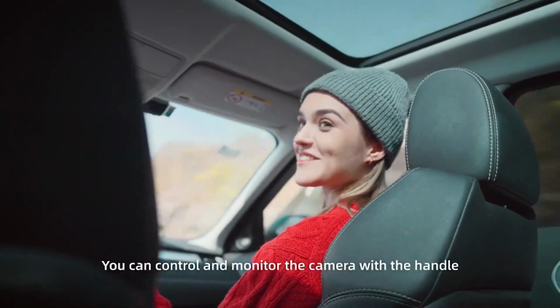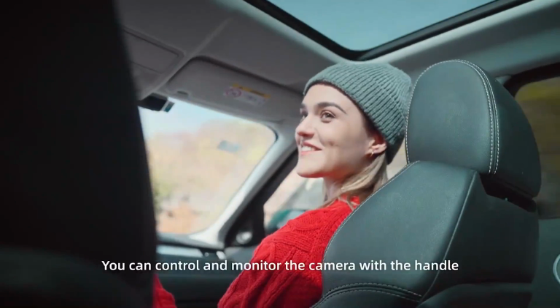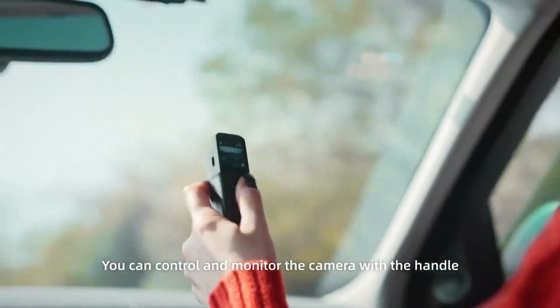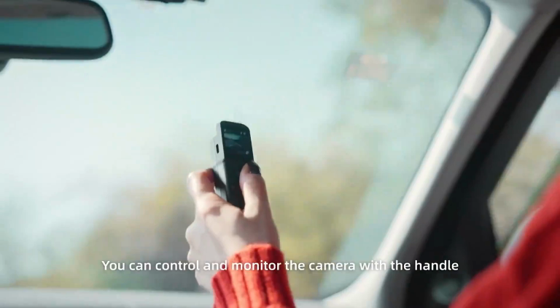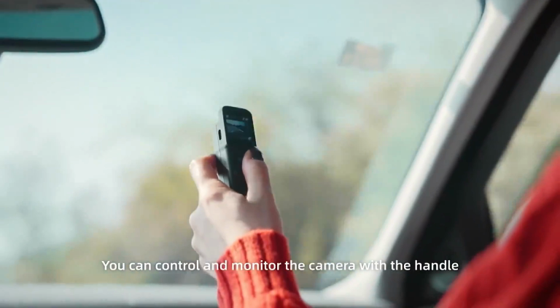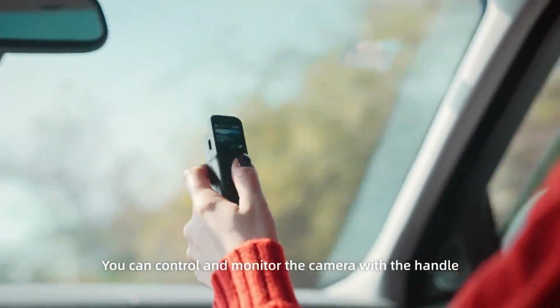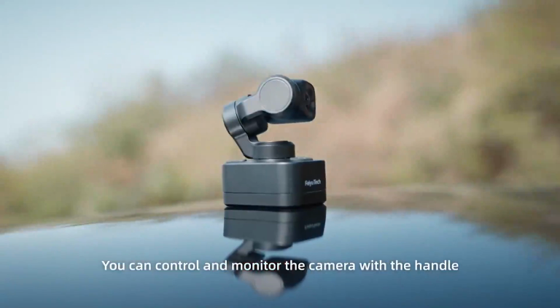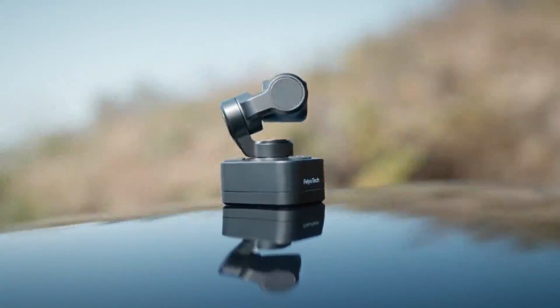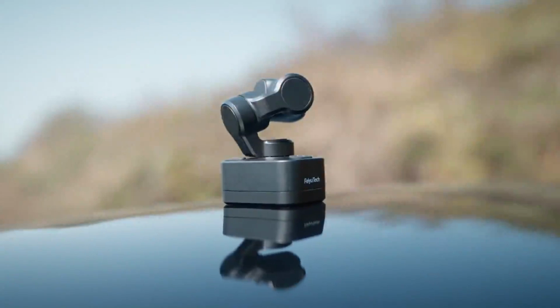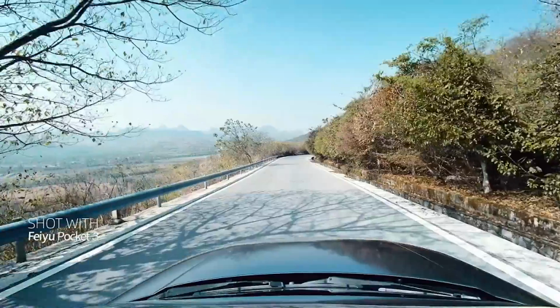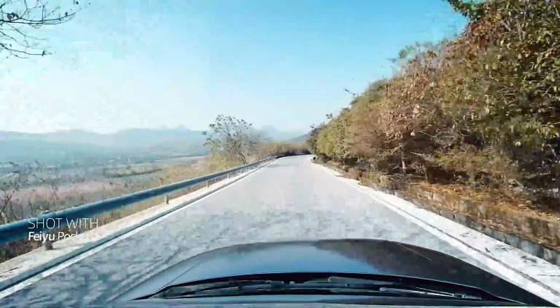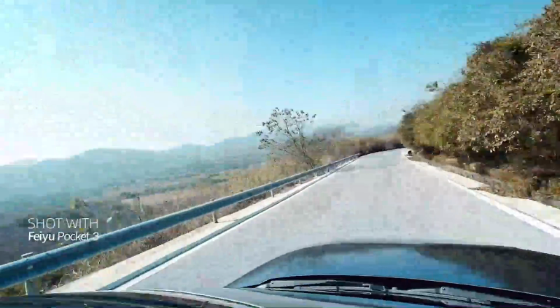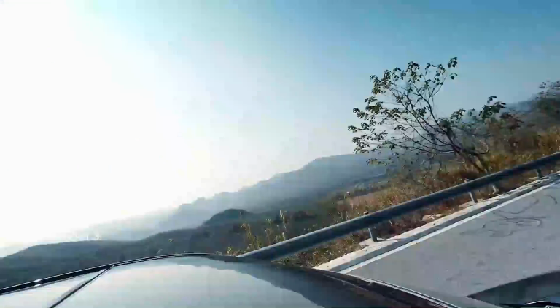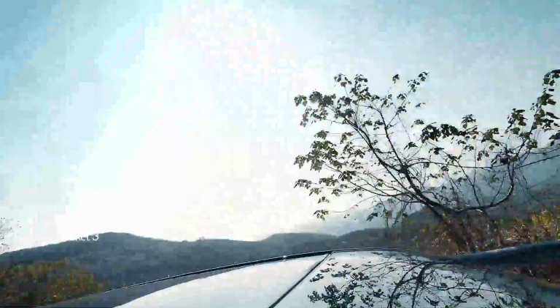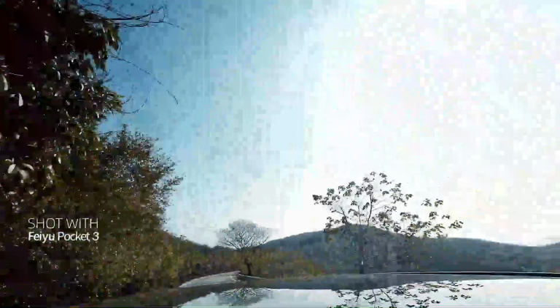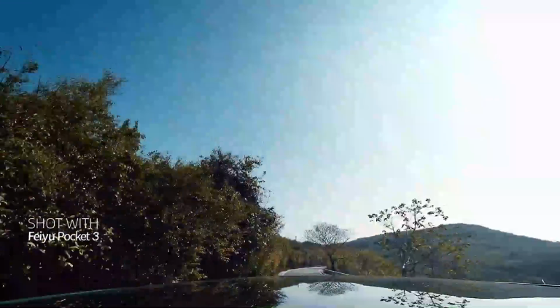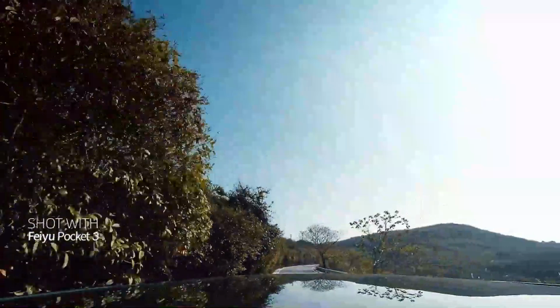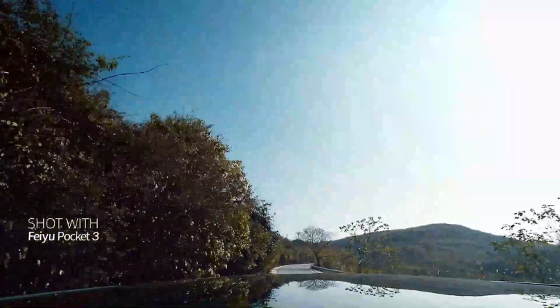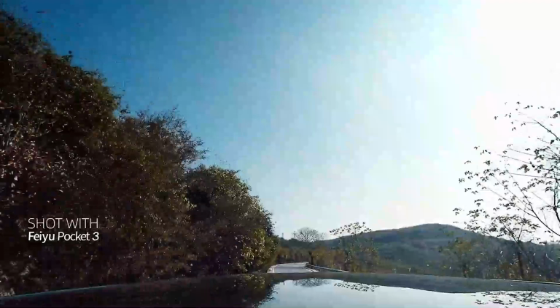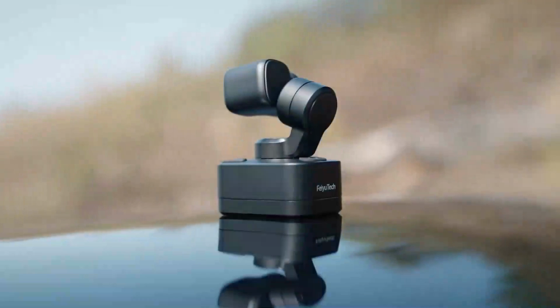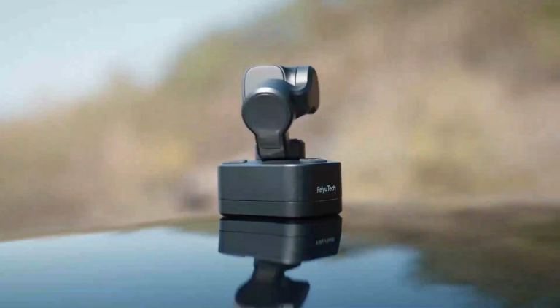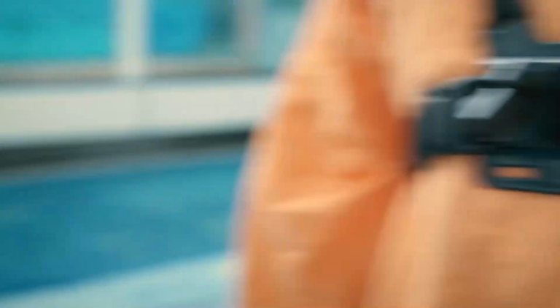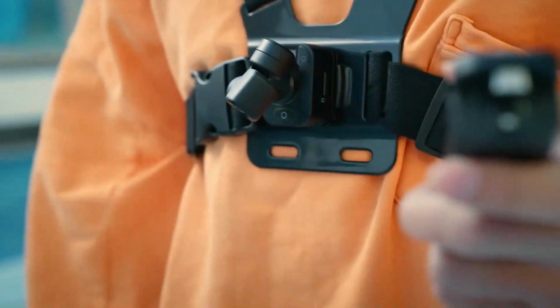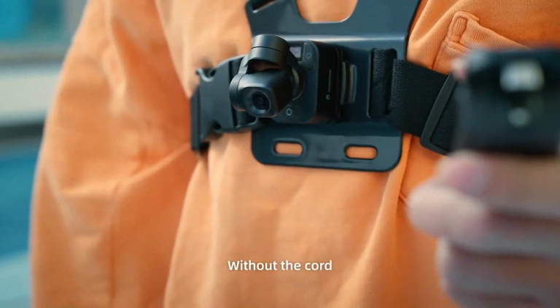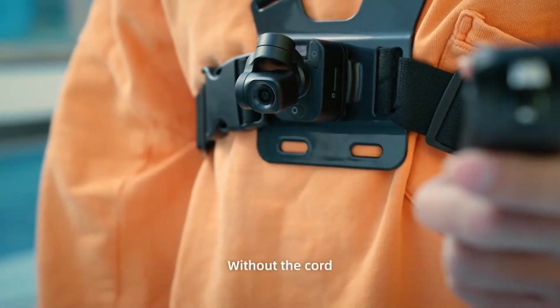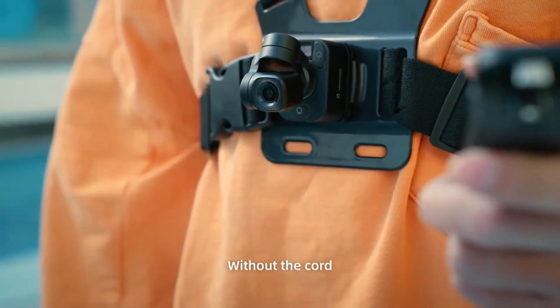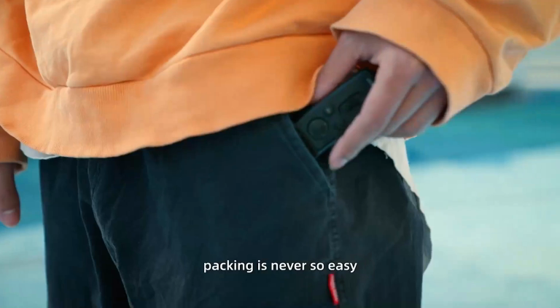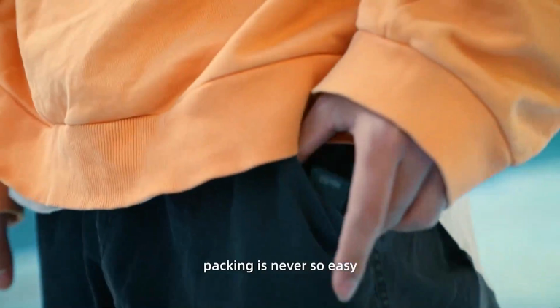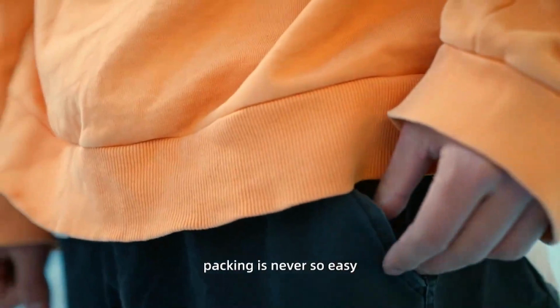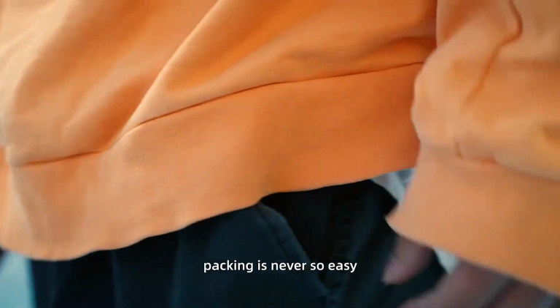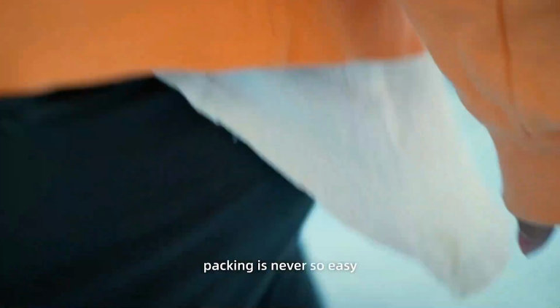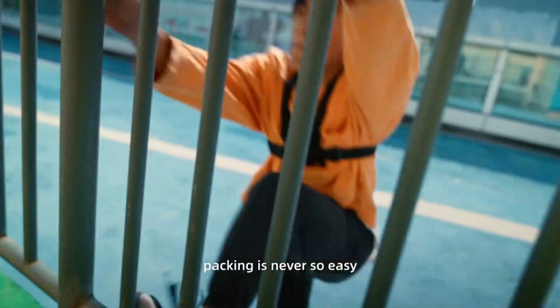You can control and monitor the camera with the handle. Without the cord, packing is never so easy.